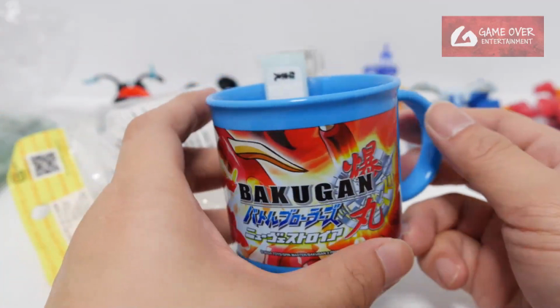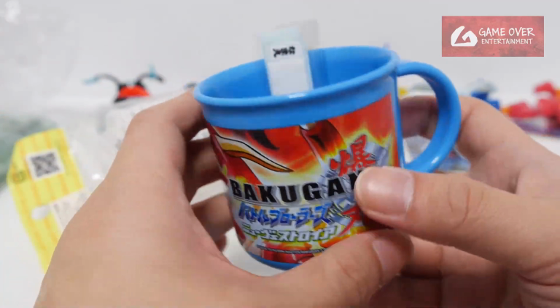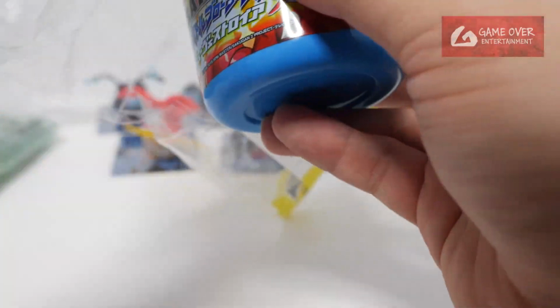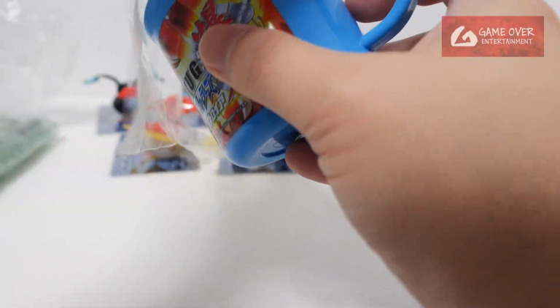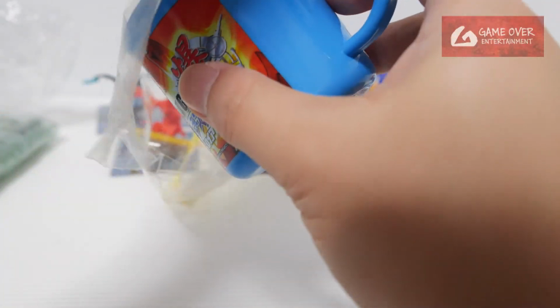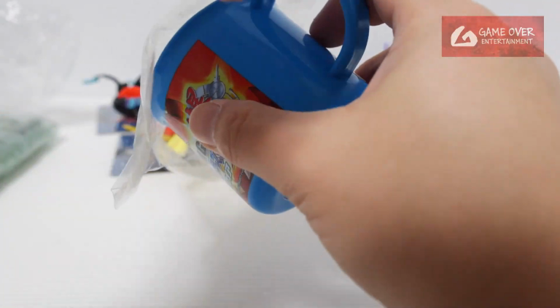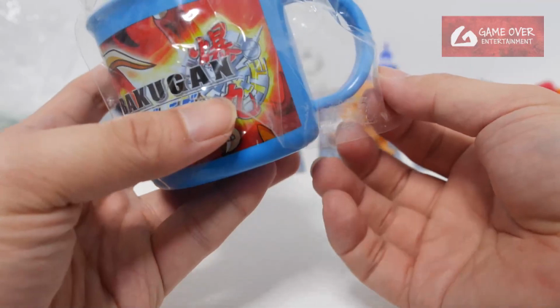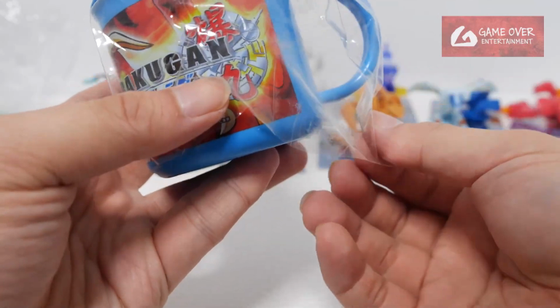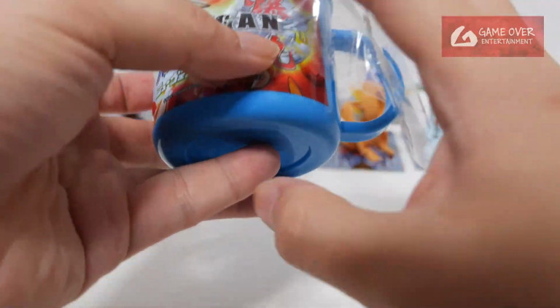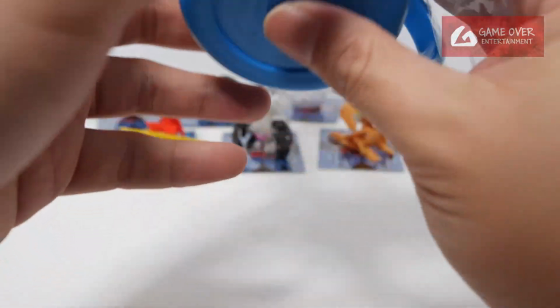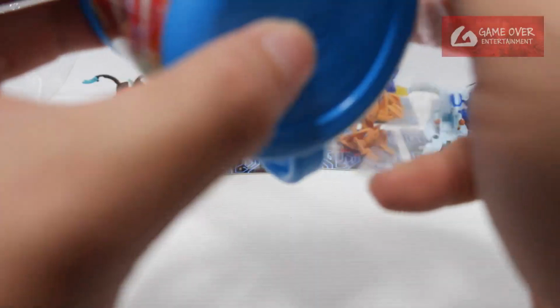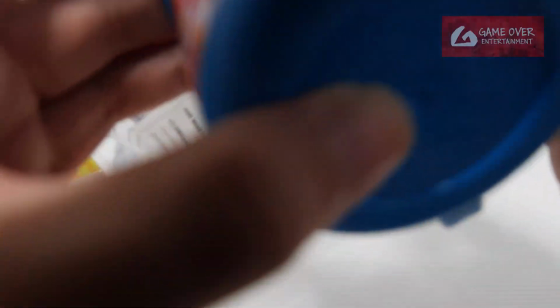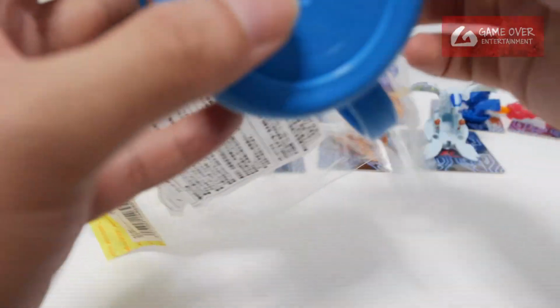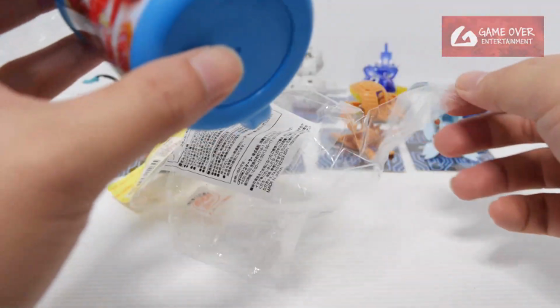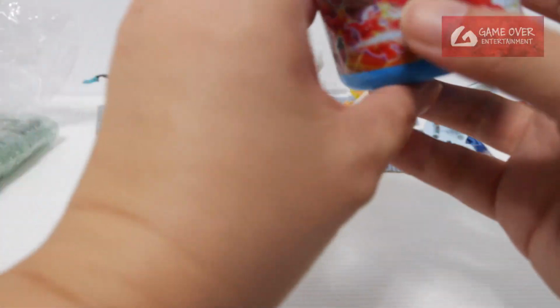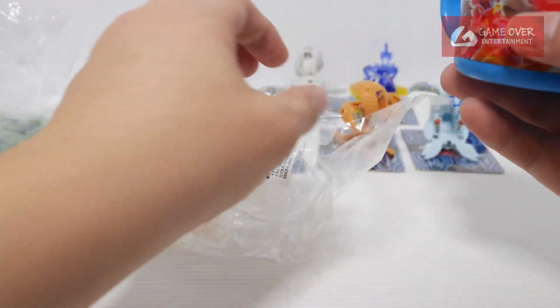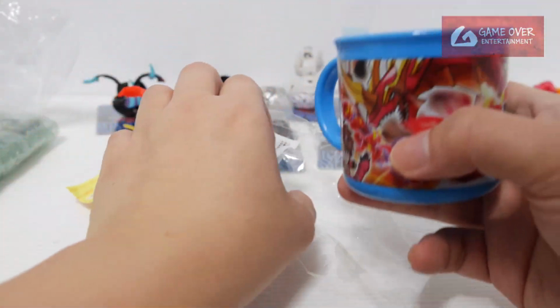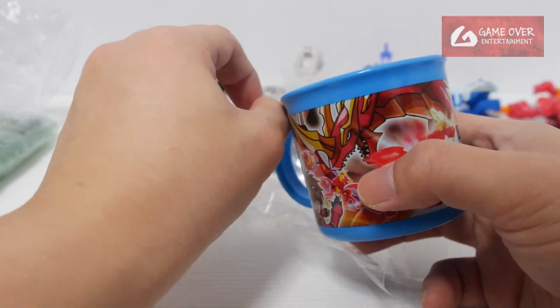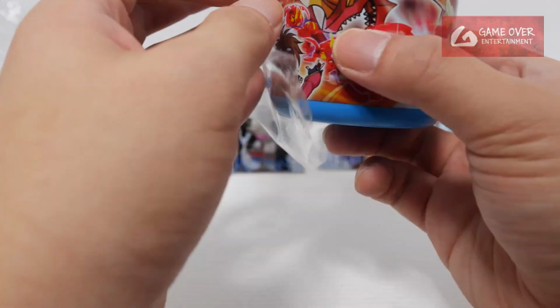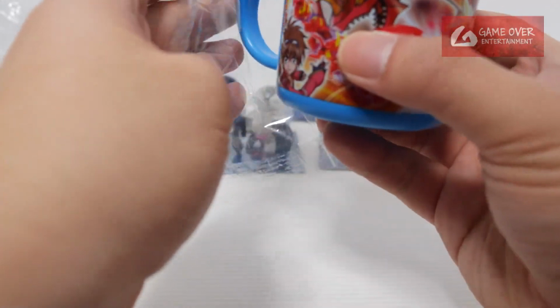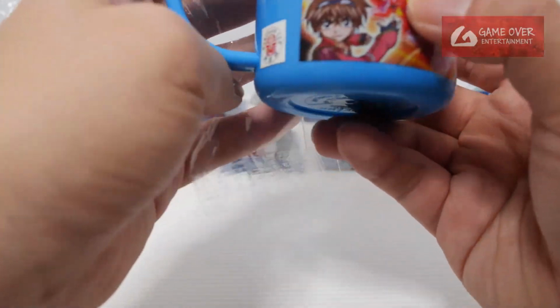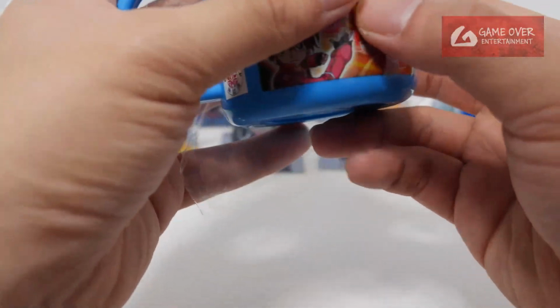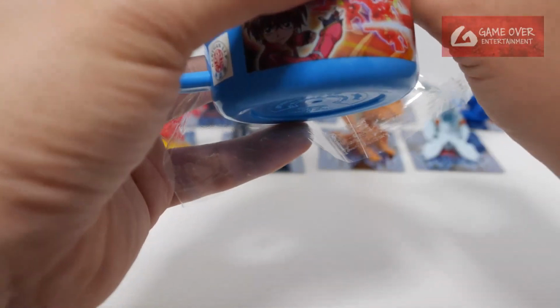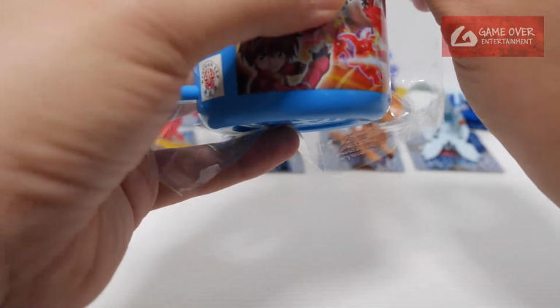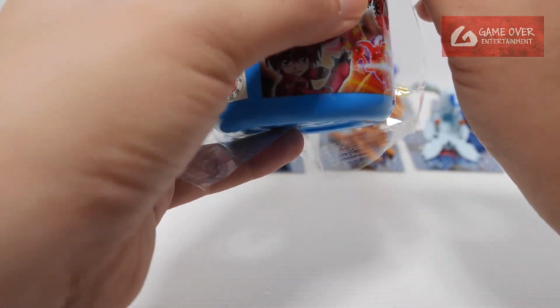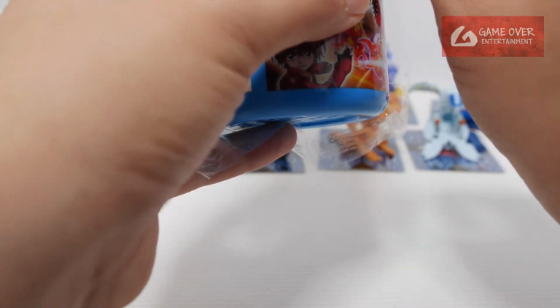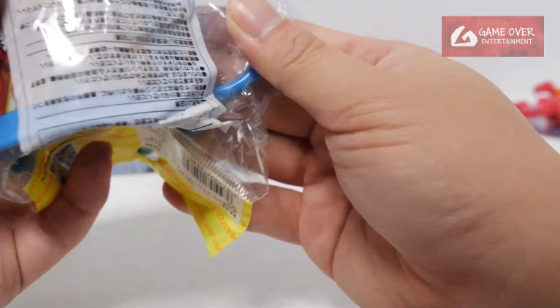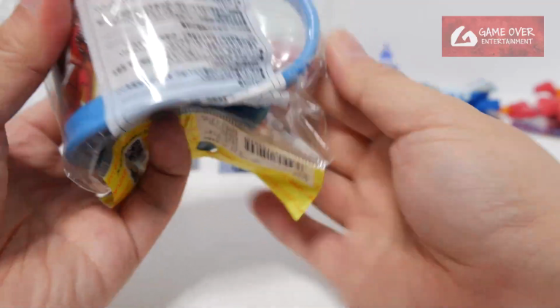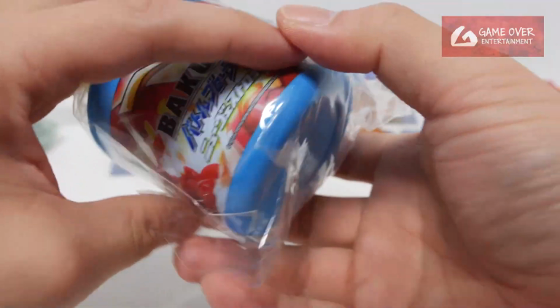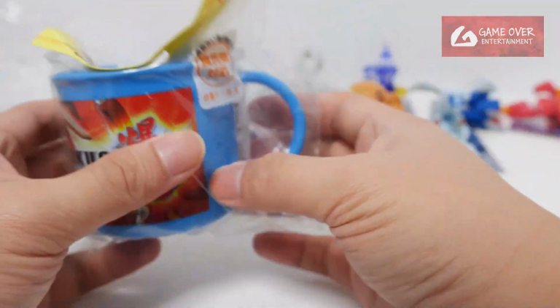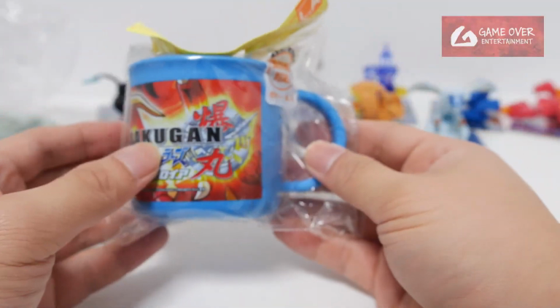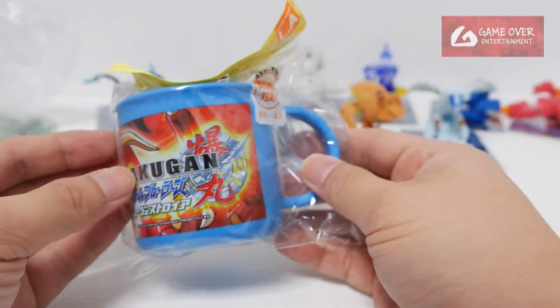So it's like a Bakugan children's cup. I'll probably keep it as a collectable. I don't want to break the plastic — who knows how many more of these are in circulation. I doubt there are any, since this is such a niche product.